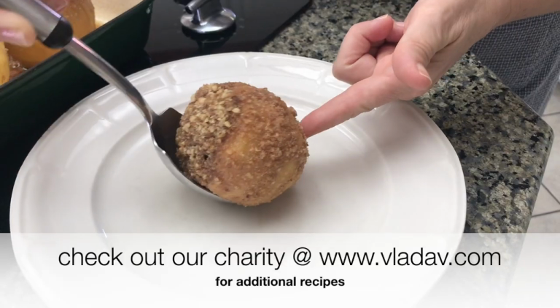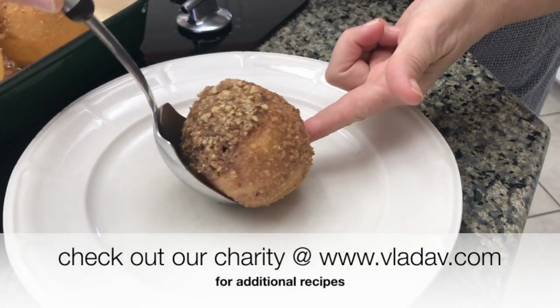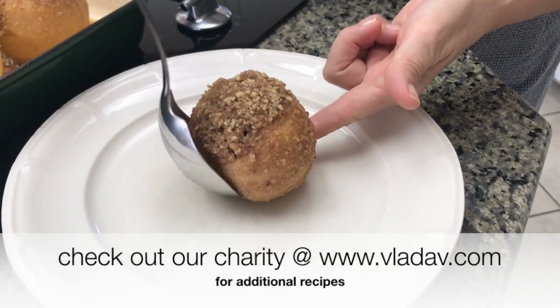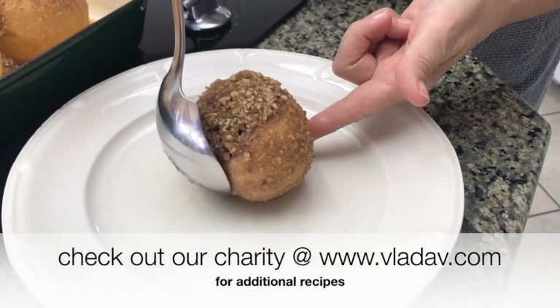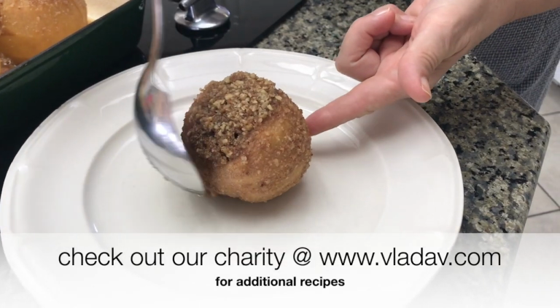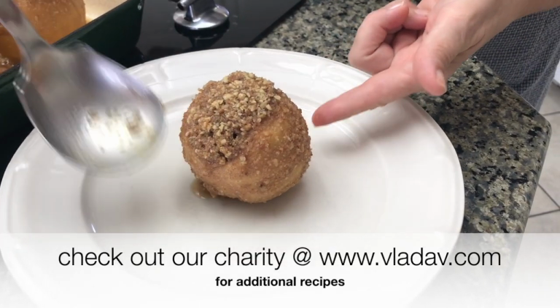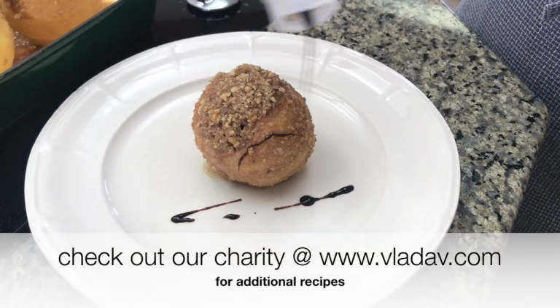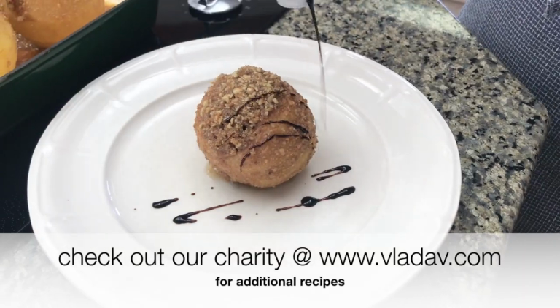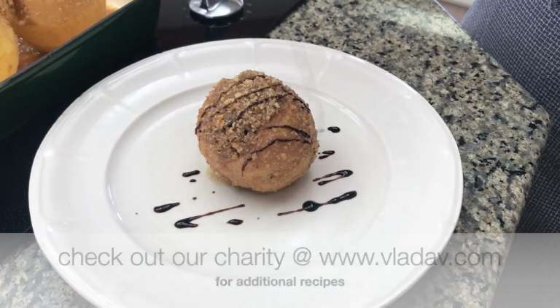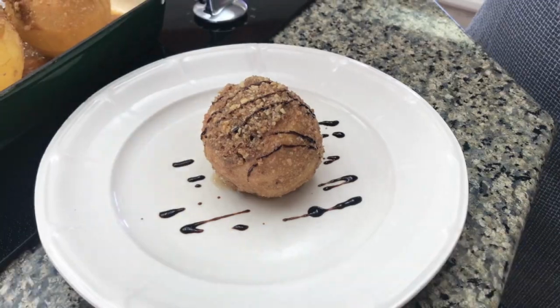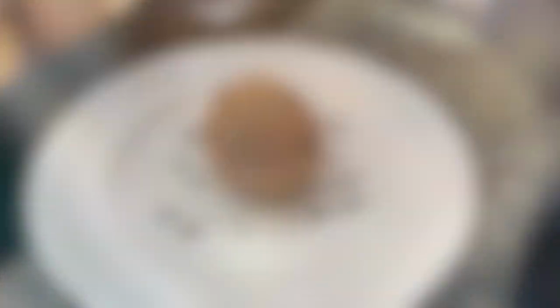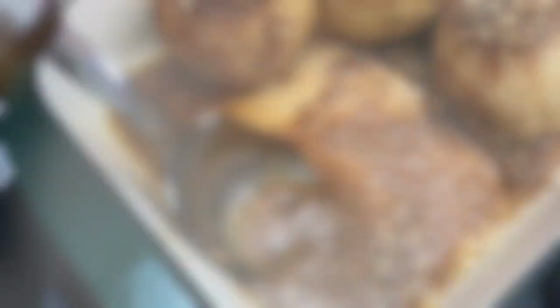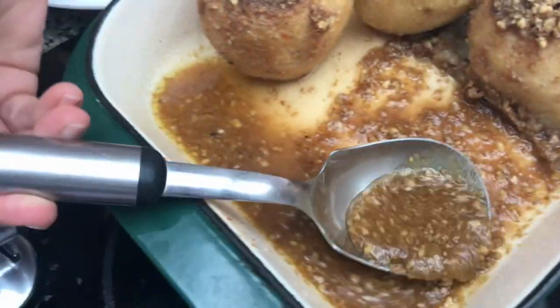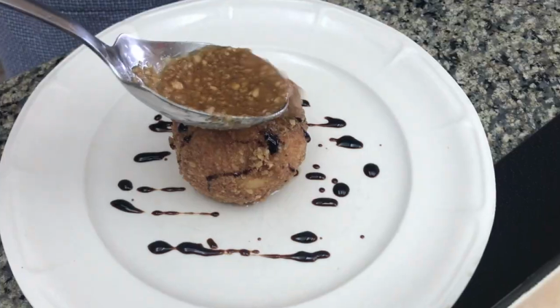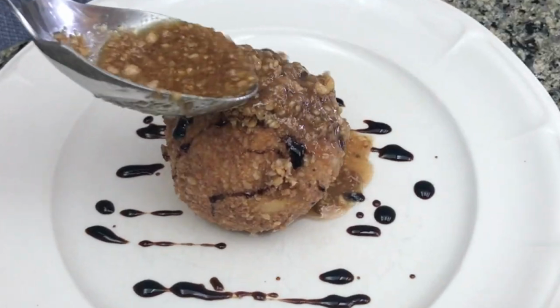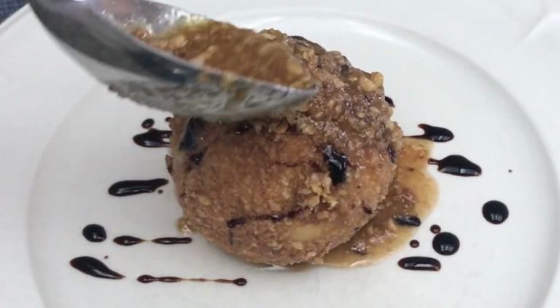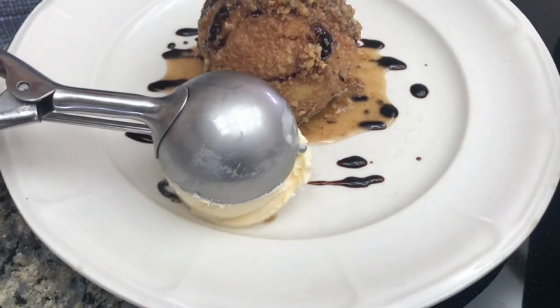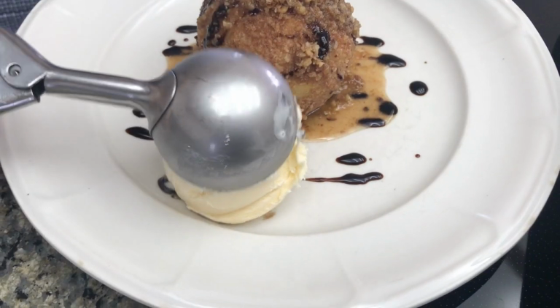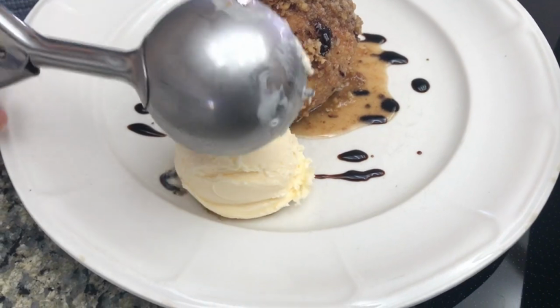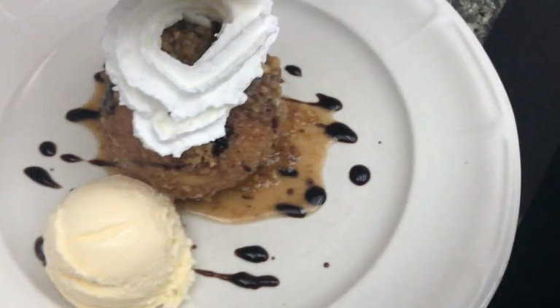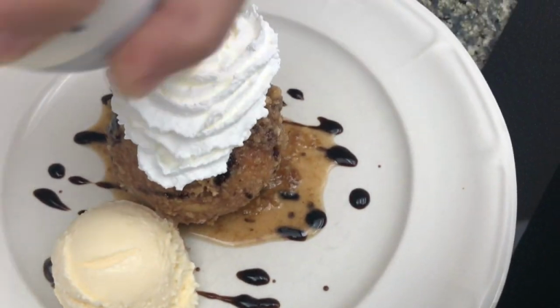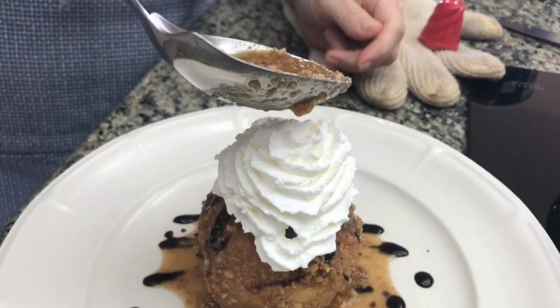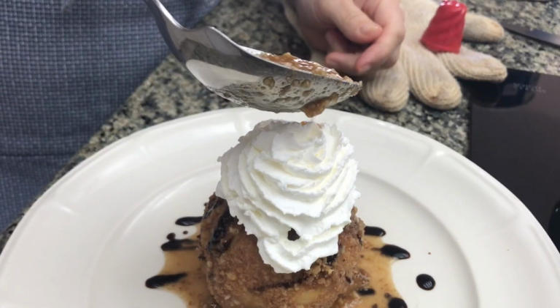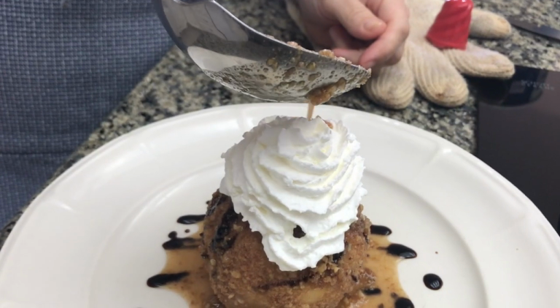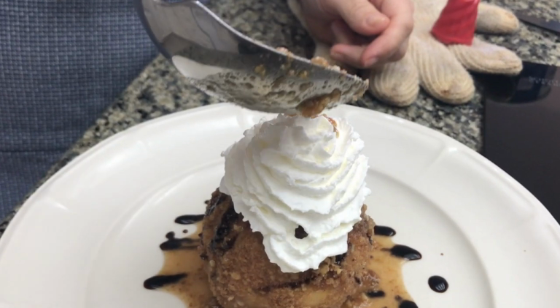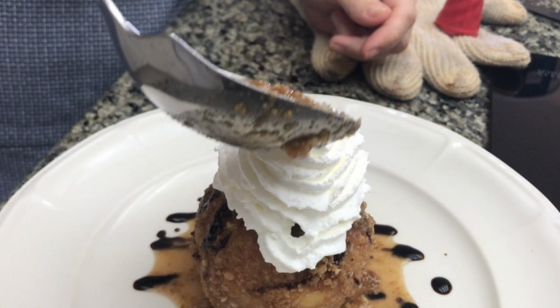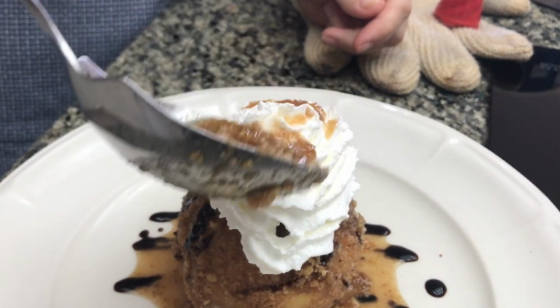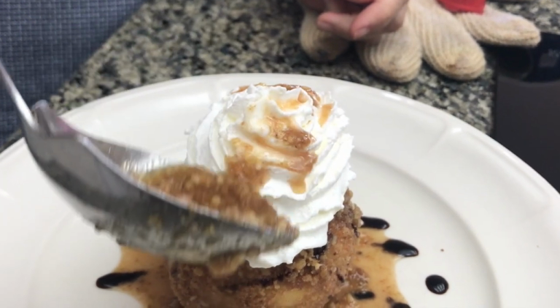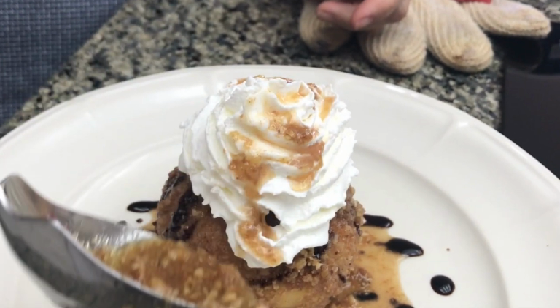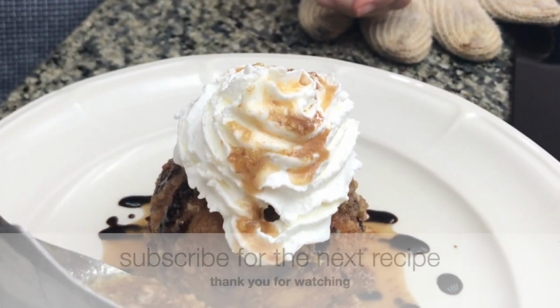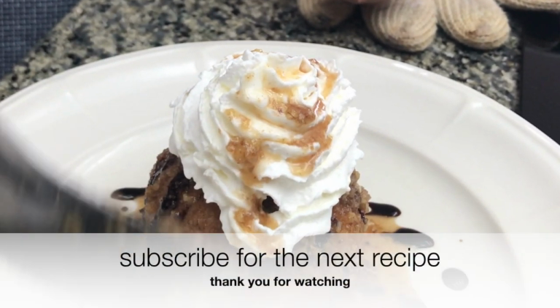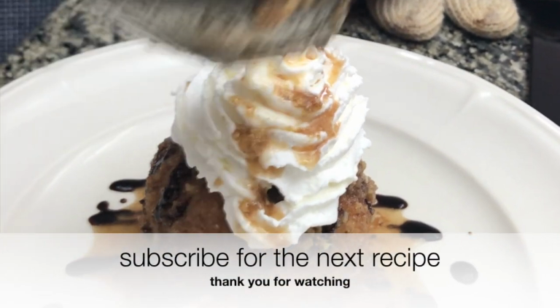Here comes the fun part. Serve it drizzled with the balsamic reduction, a little bit of the sauce, a scoop of ice cream, and maybe a little whipped cream — and there you have it.